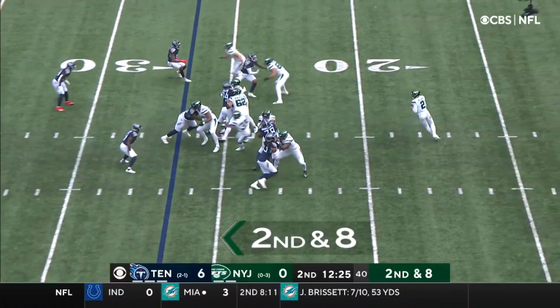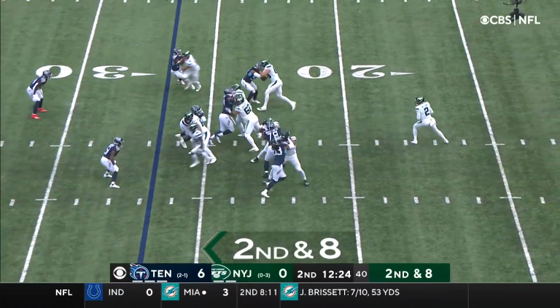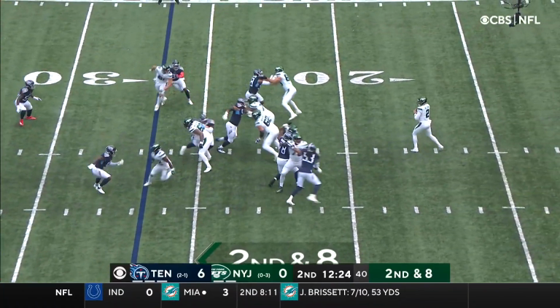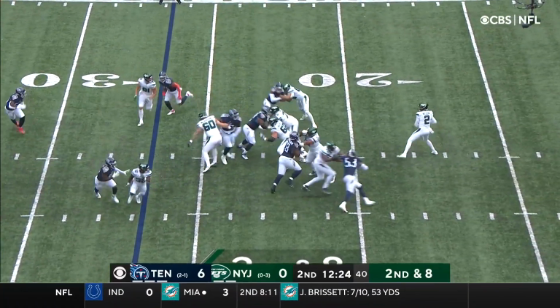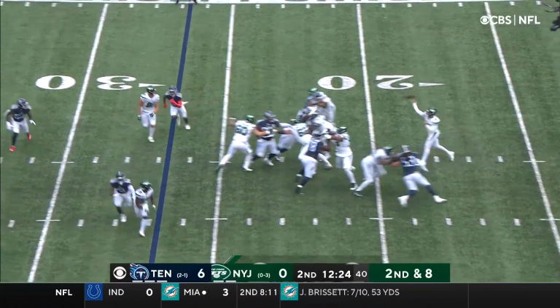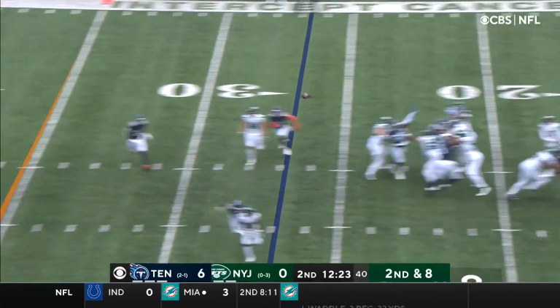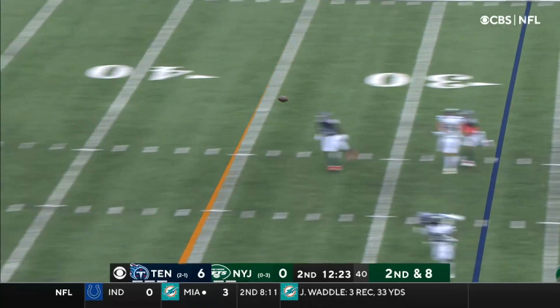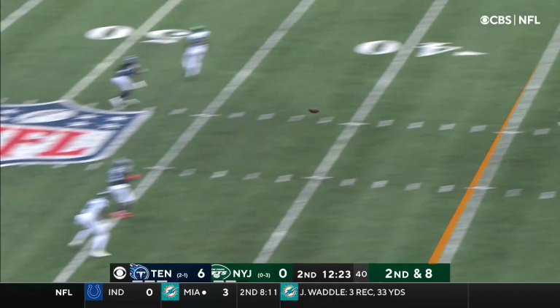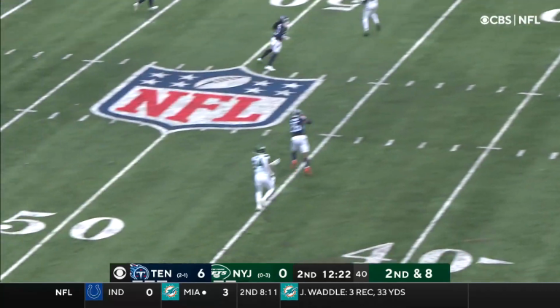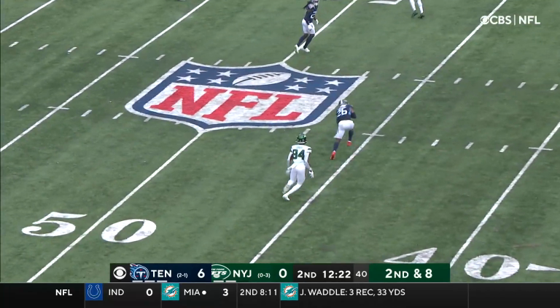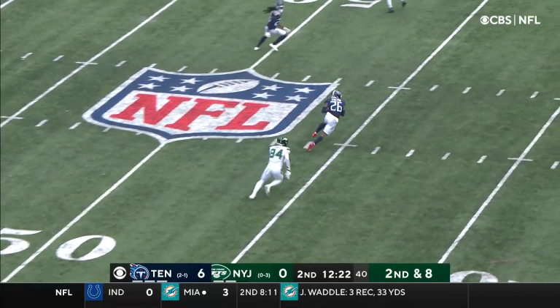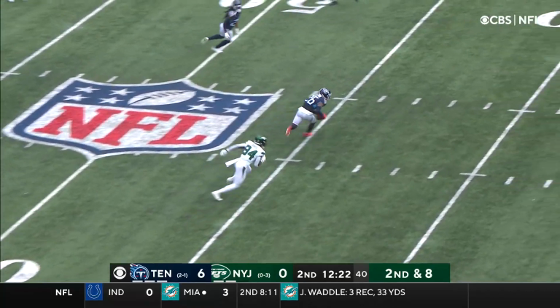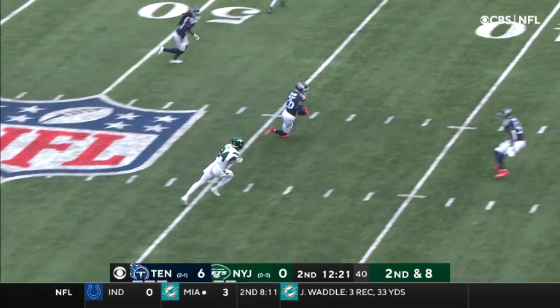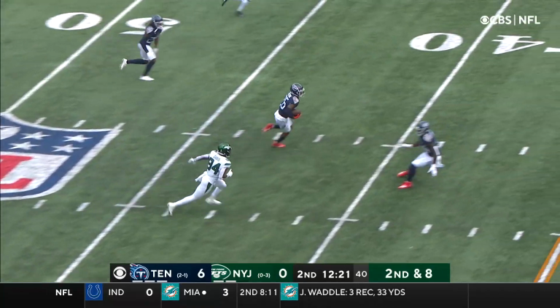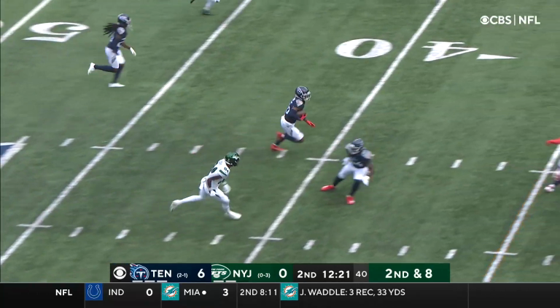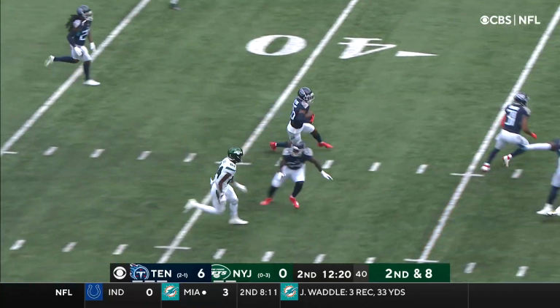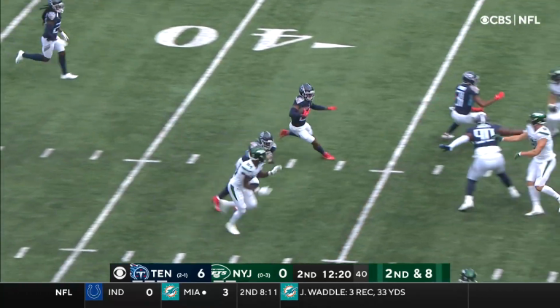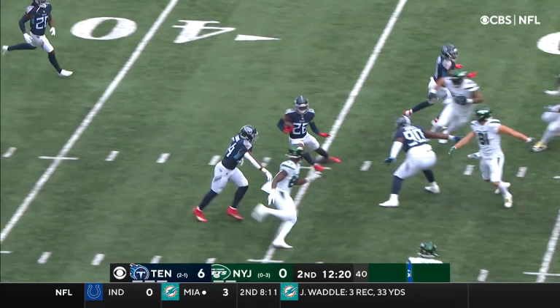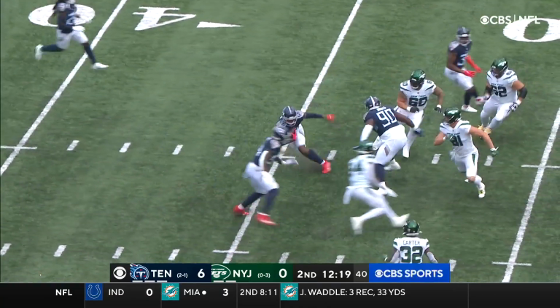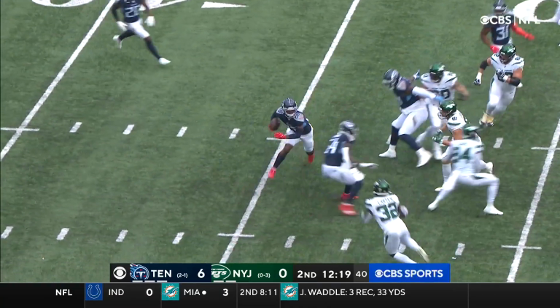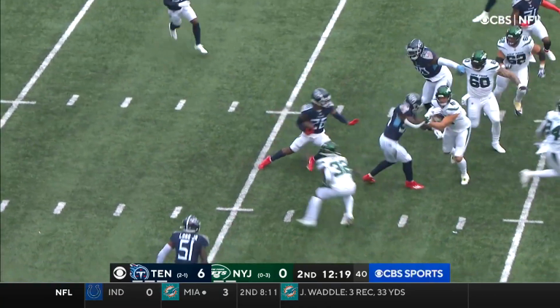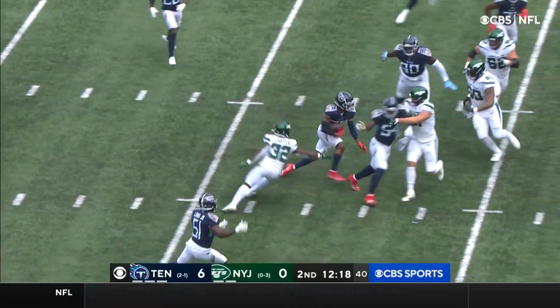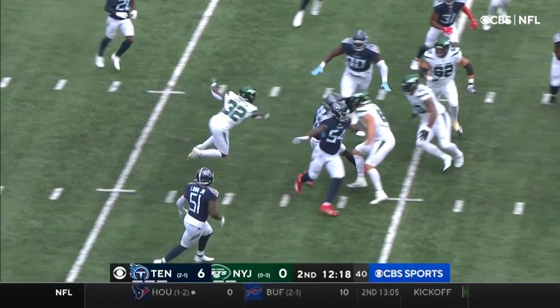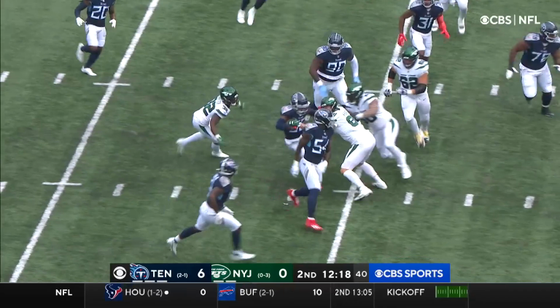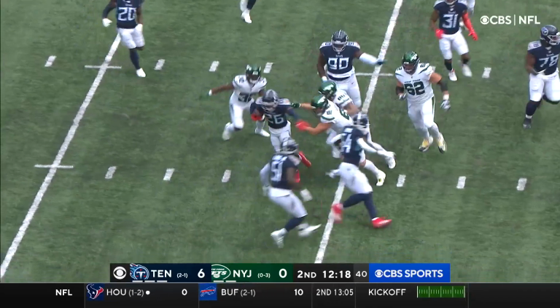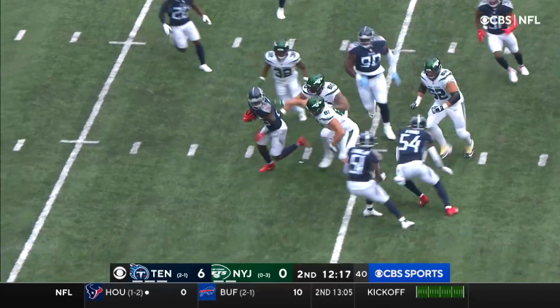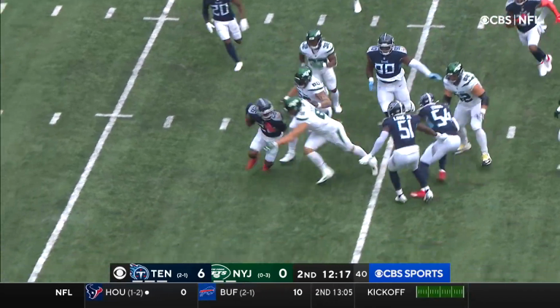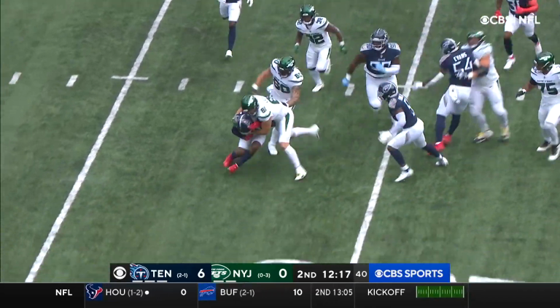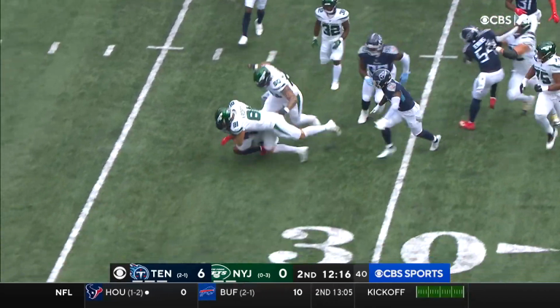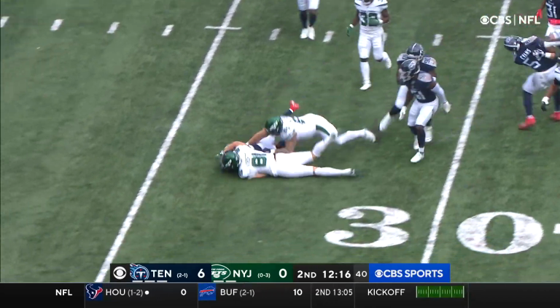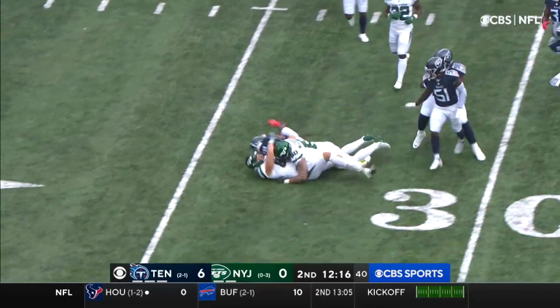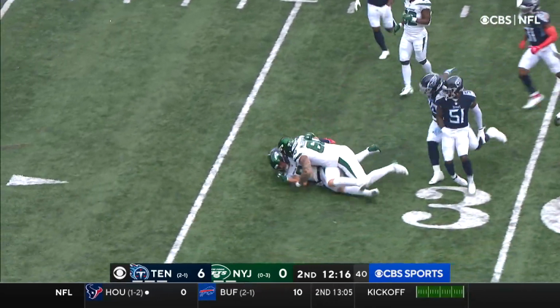Play fake. Has time. Throwing over the middle, and it's intercepted. Picked off at about the 45-yard line by Christian Fulton. Fulton brought down.